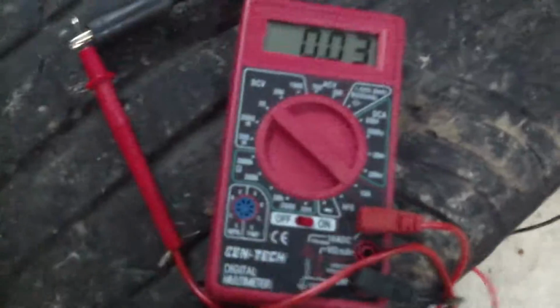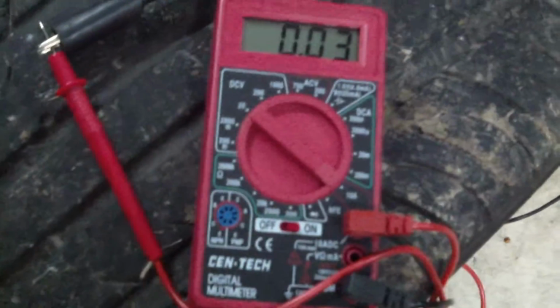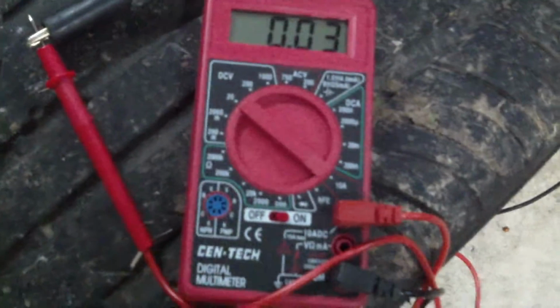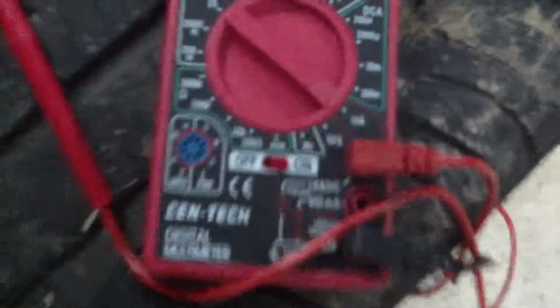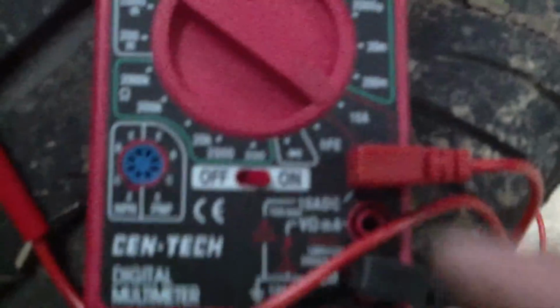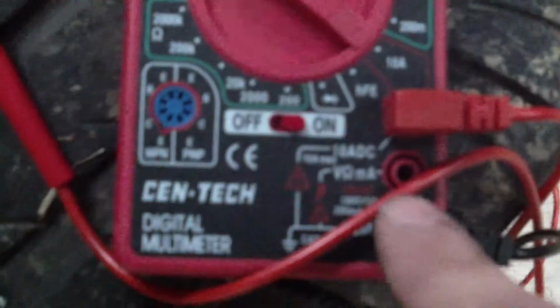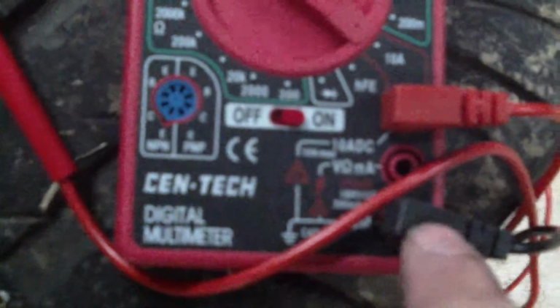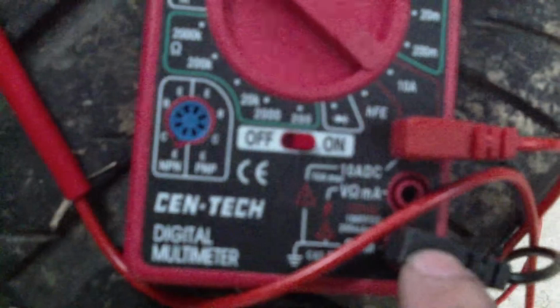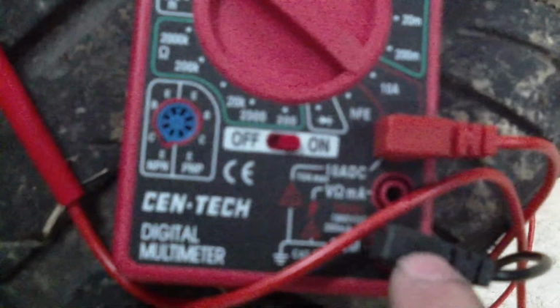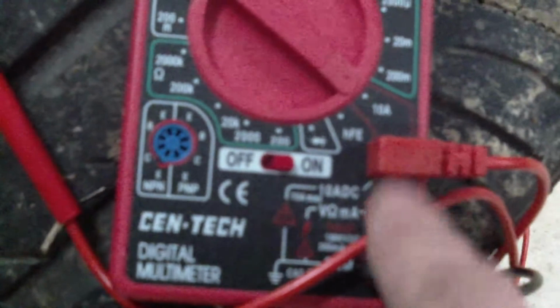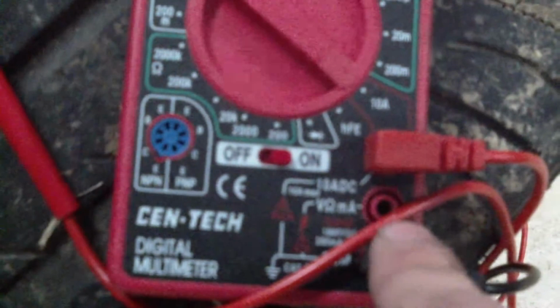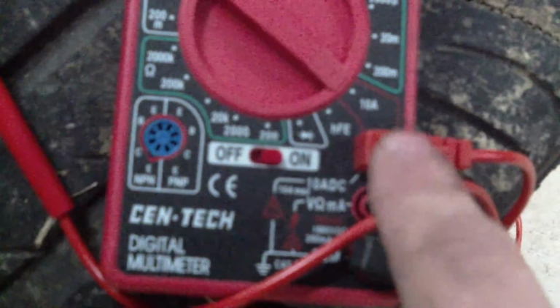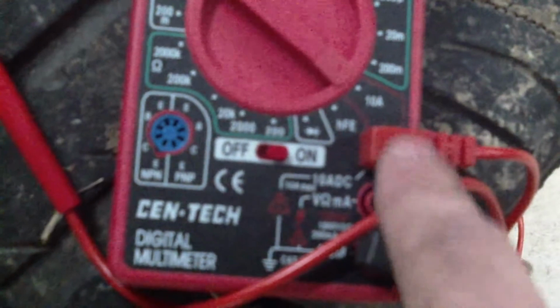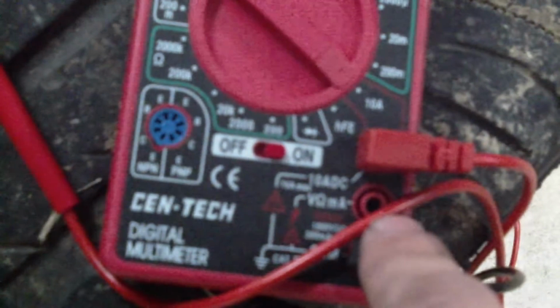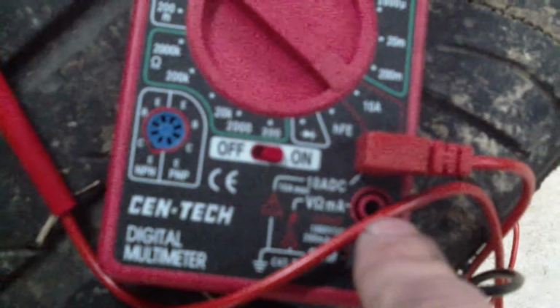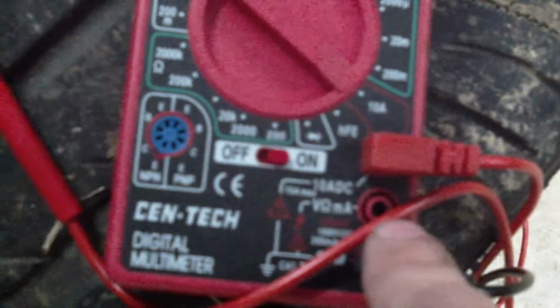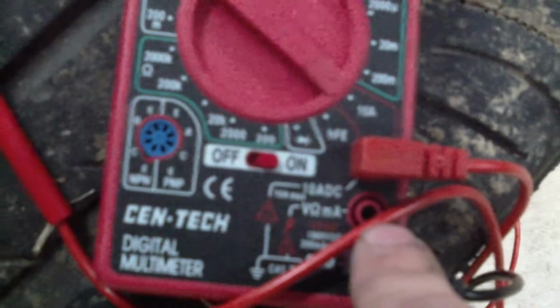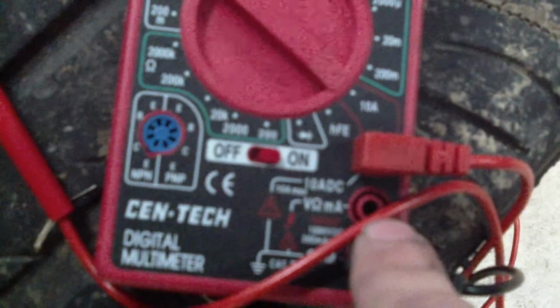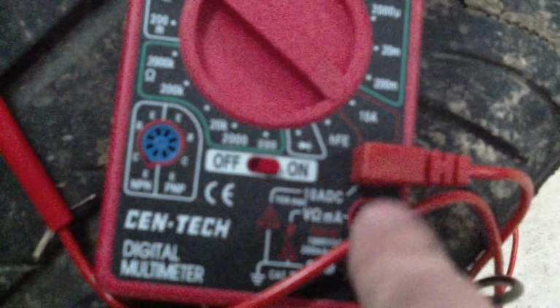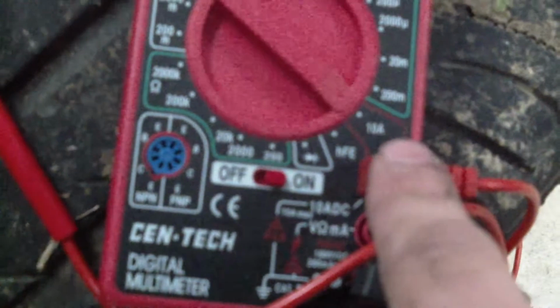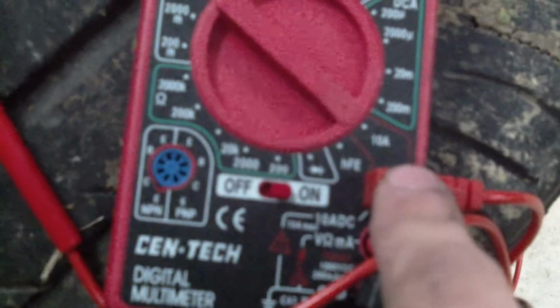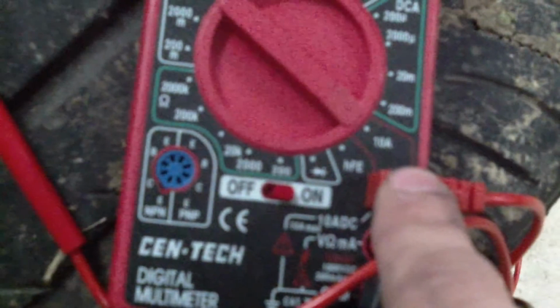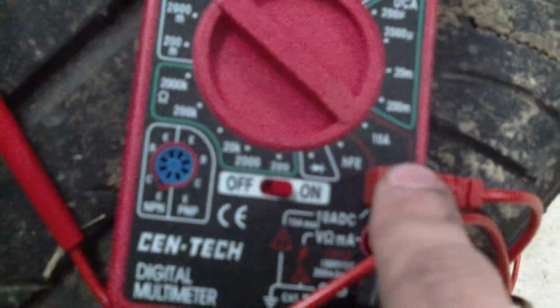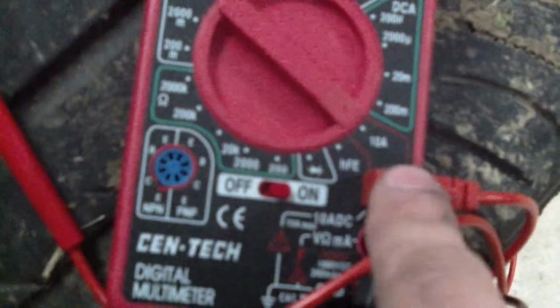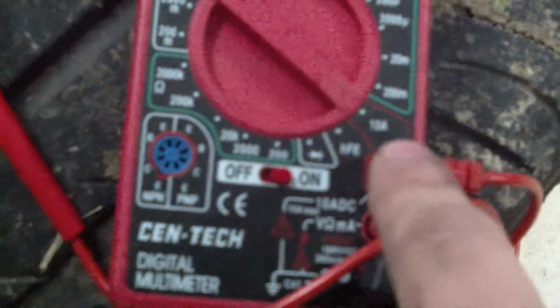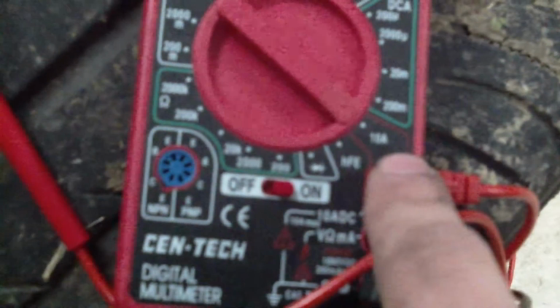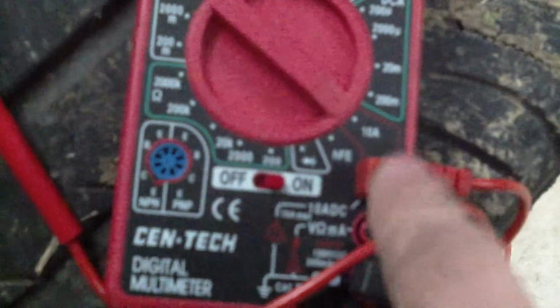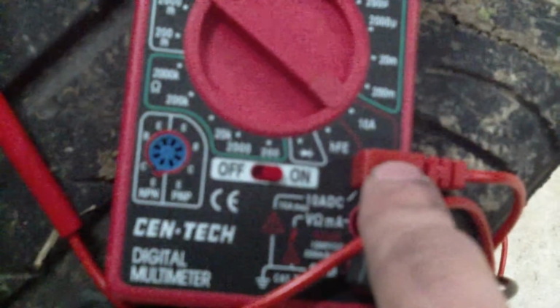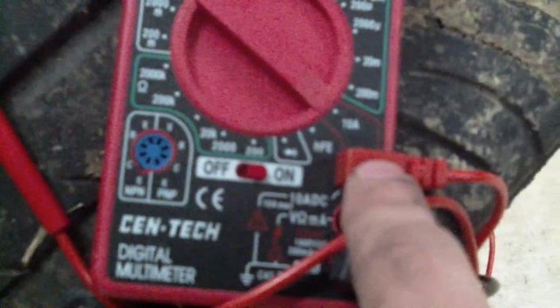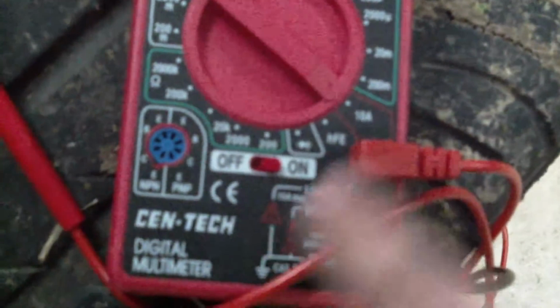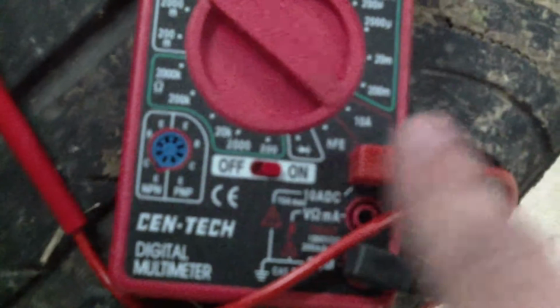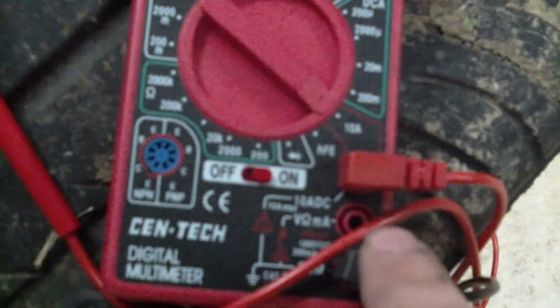Got my meter set up here. Notice: black lead in the common jack, moved the red one from volts/ohms to milliamps — 10 amps DC. You need to do that. If you don't, it's not going to work.